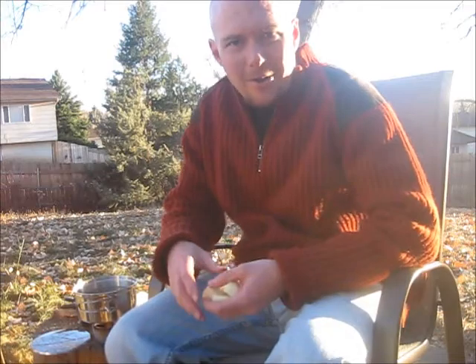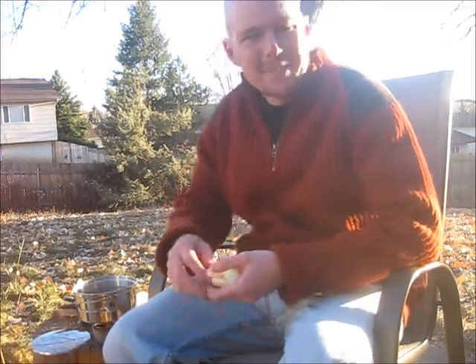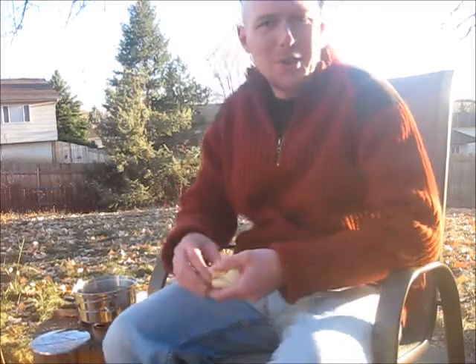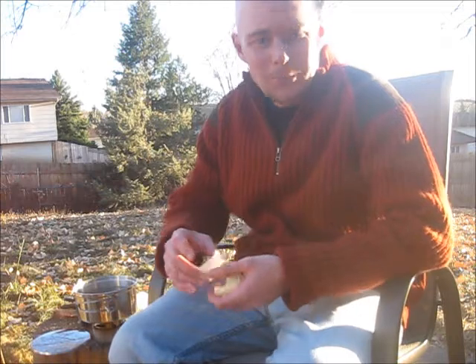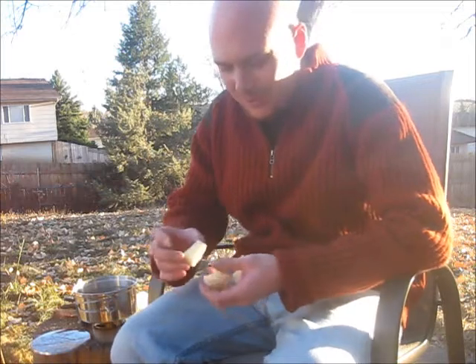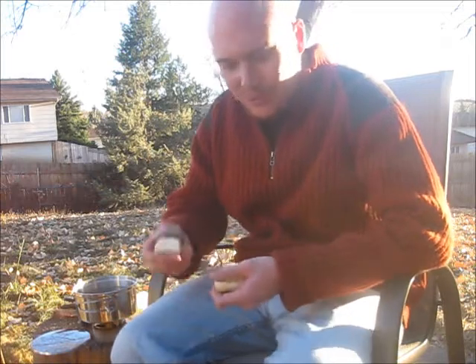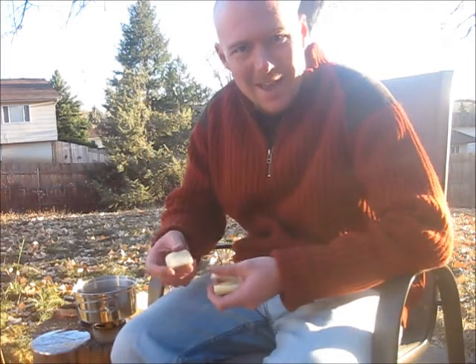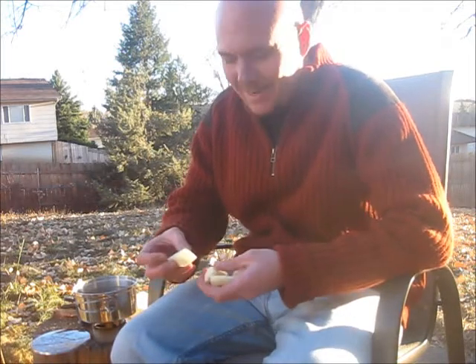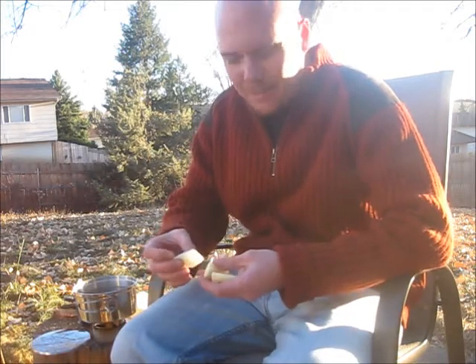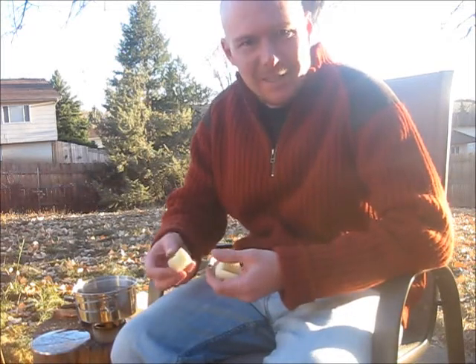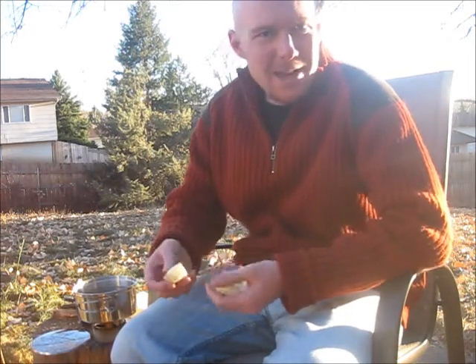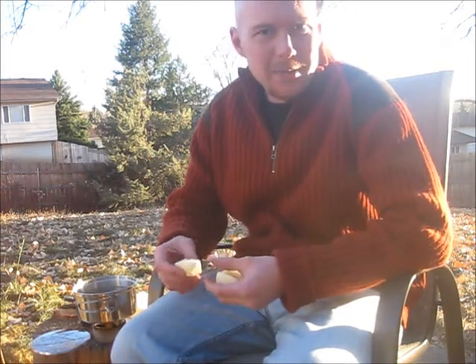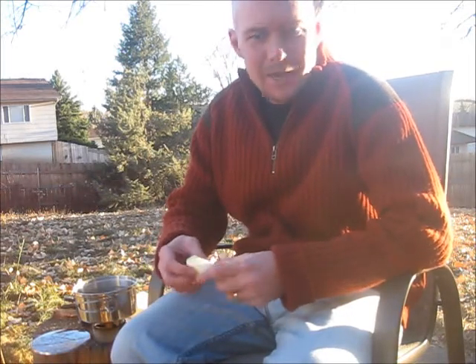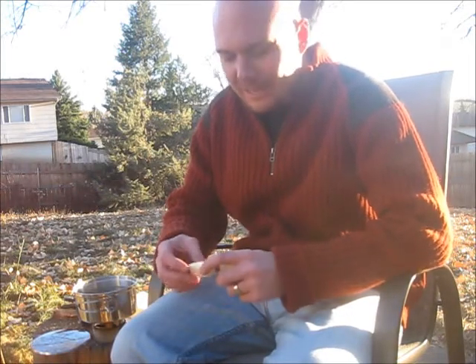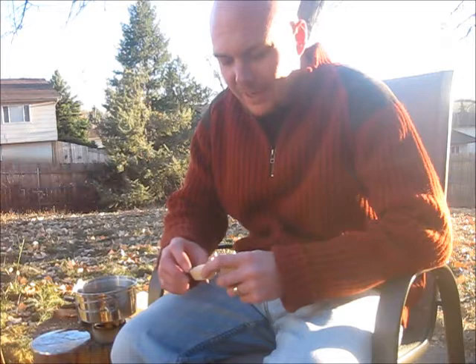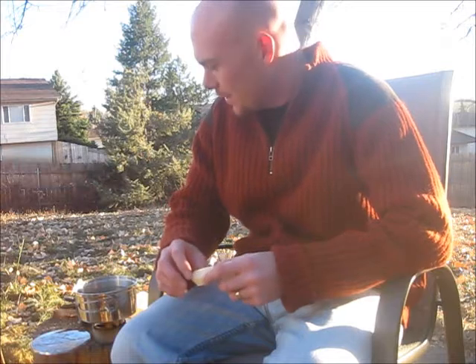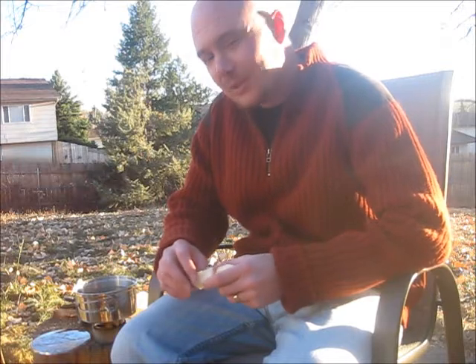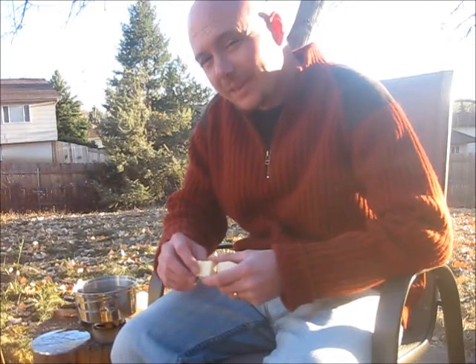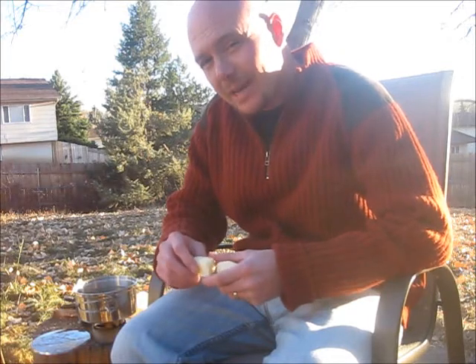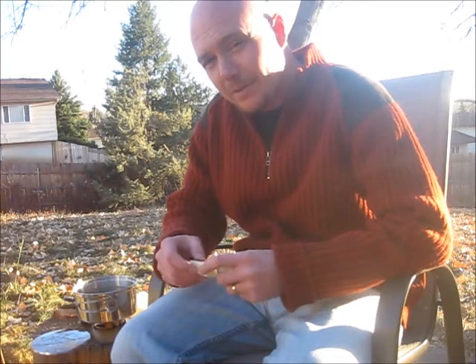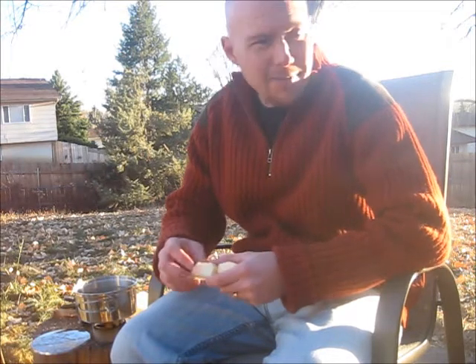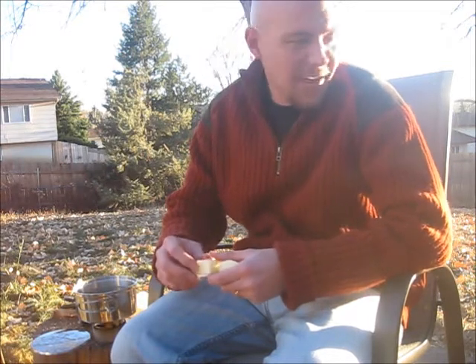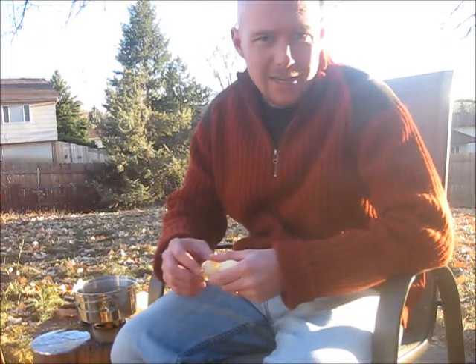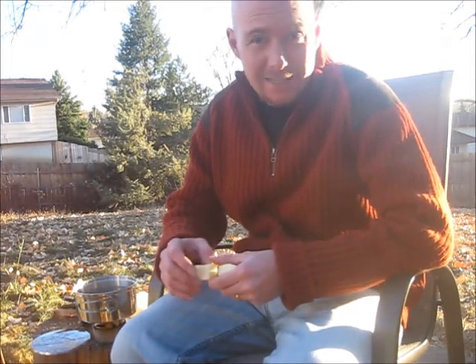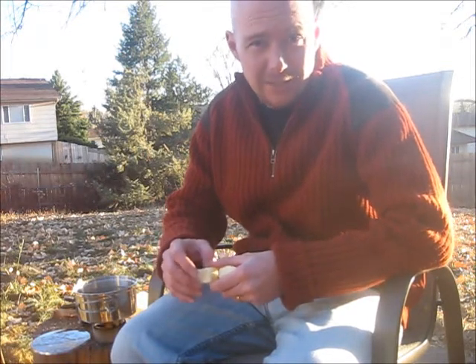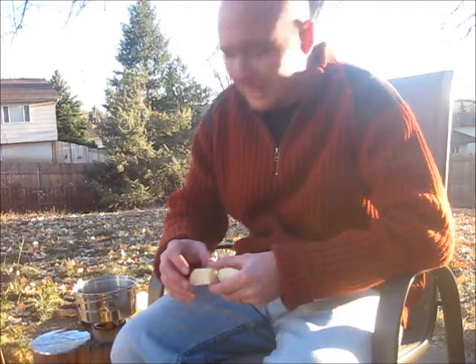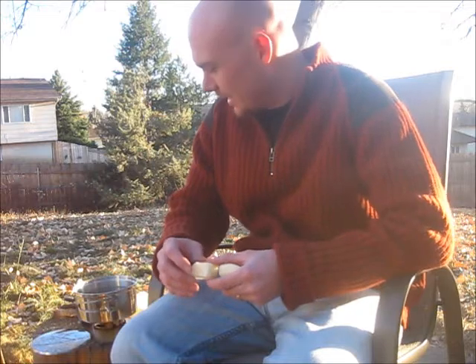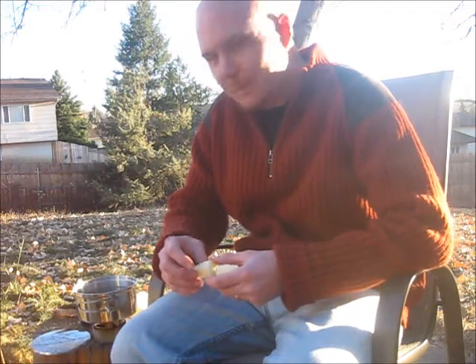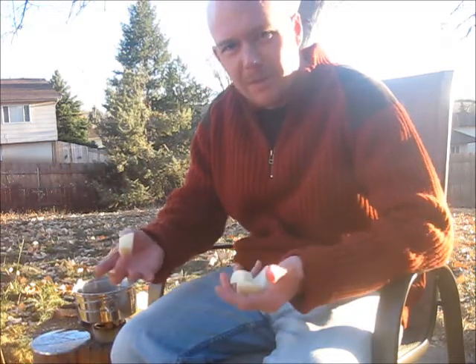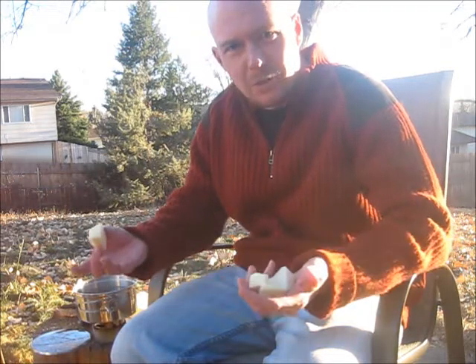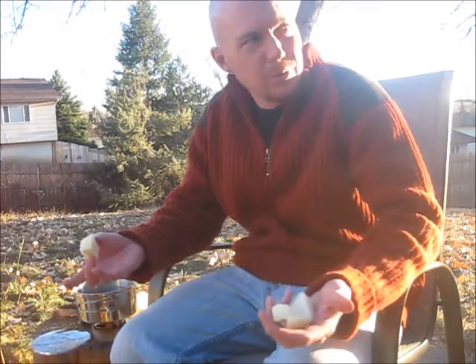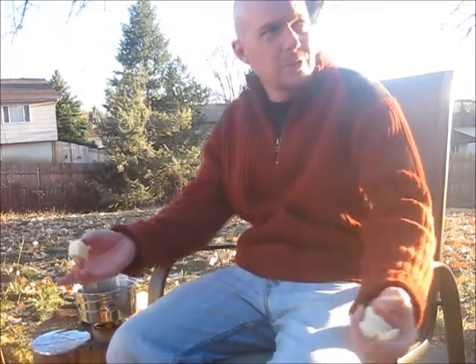Howdy, Steve here. Olderness333 and Happy Thanksgiving. I'm going to be covering a tag here, doing it Thanksgiving style. I'm going to be covering a tag from Nighthawk6376. He tagged me on my favorite use of the Blue Hill Stove.